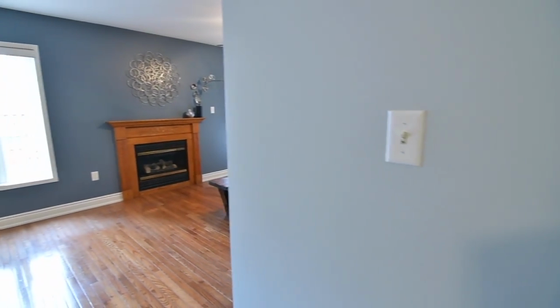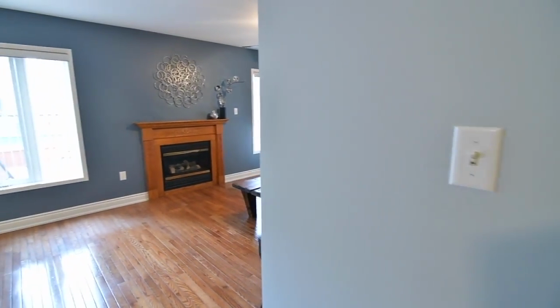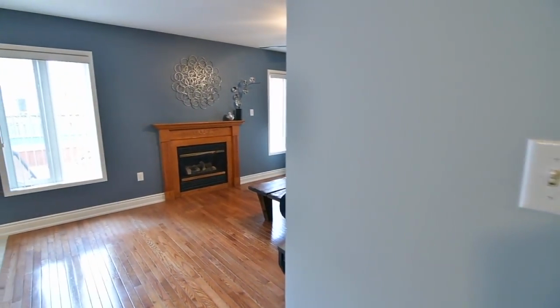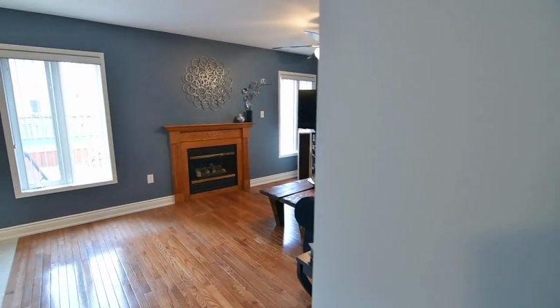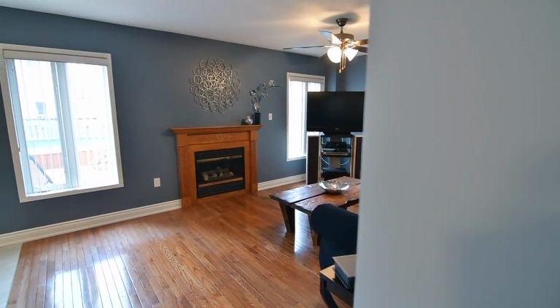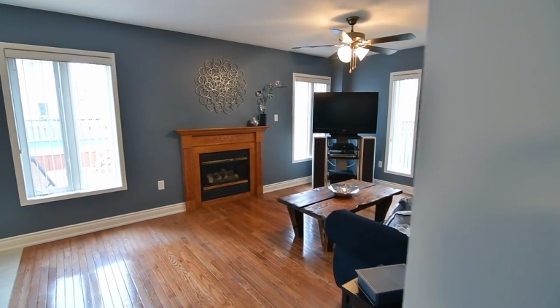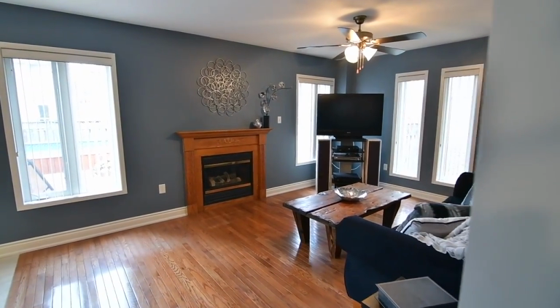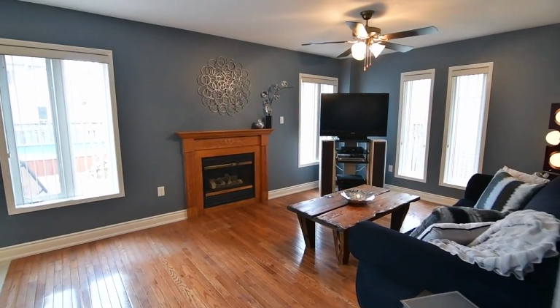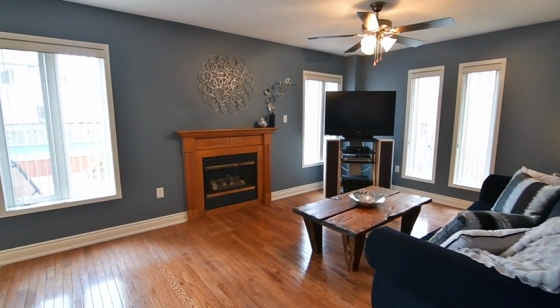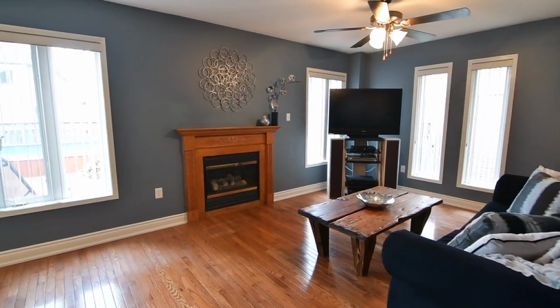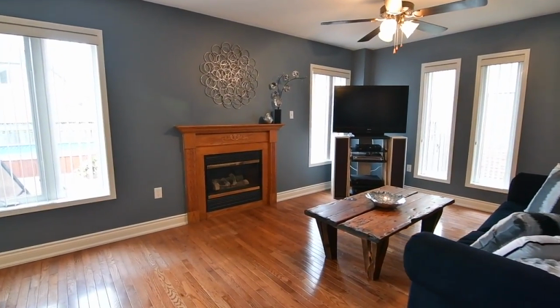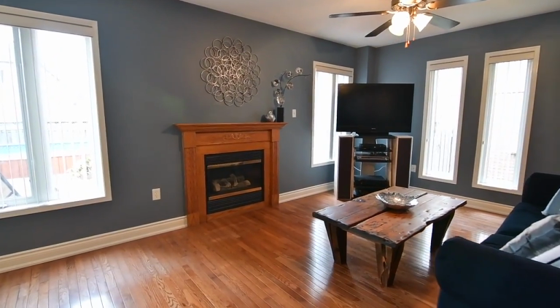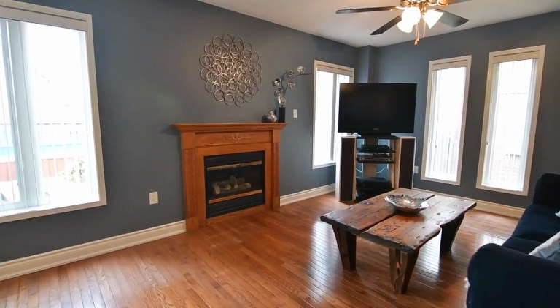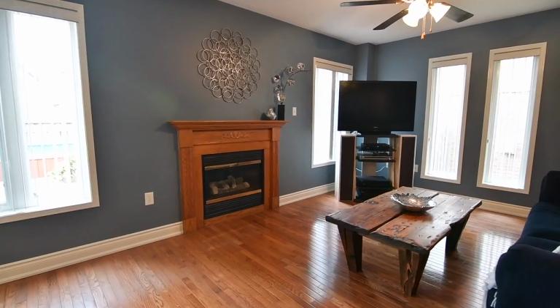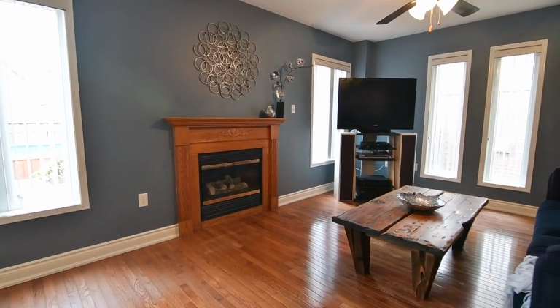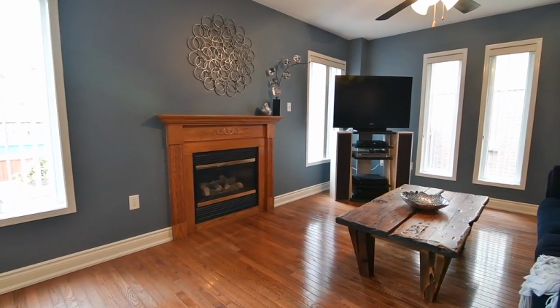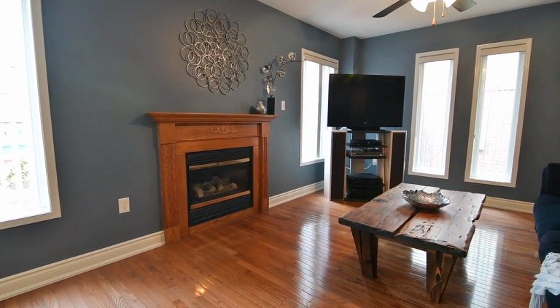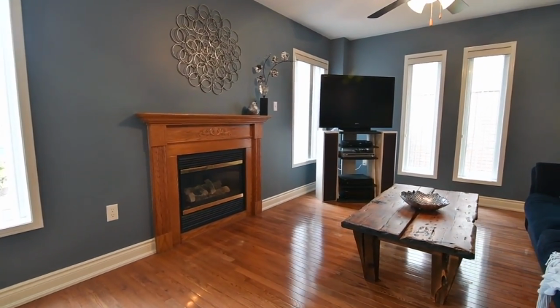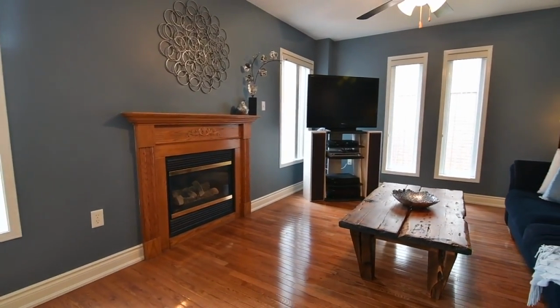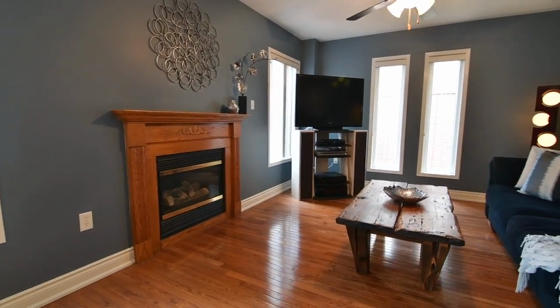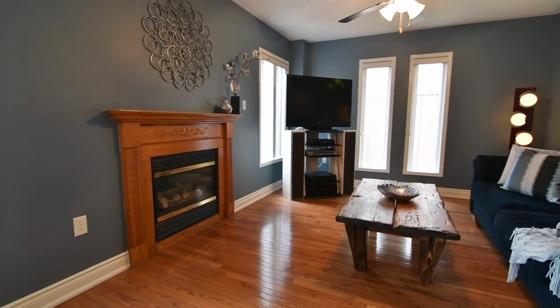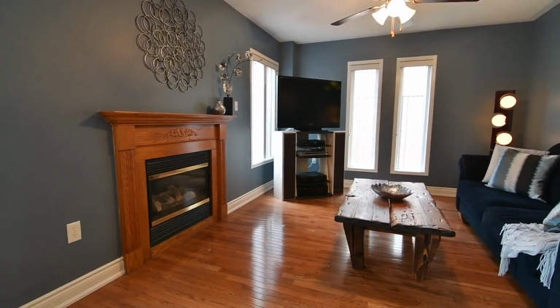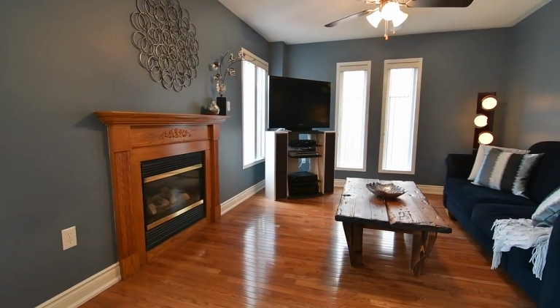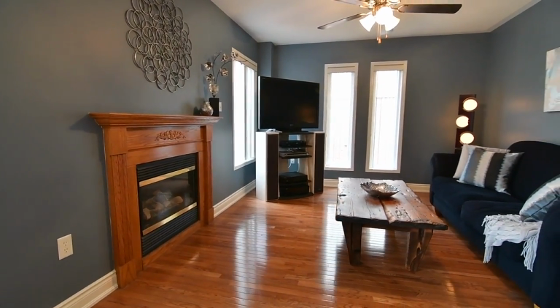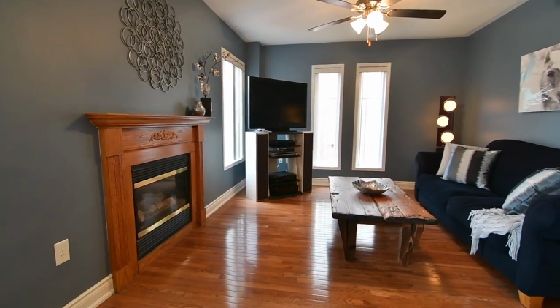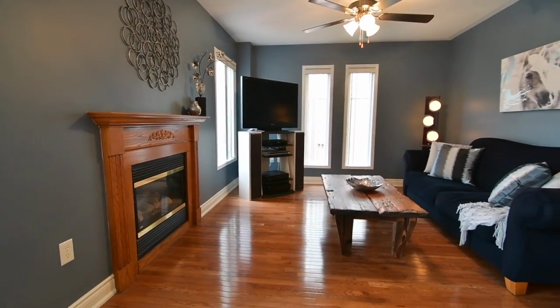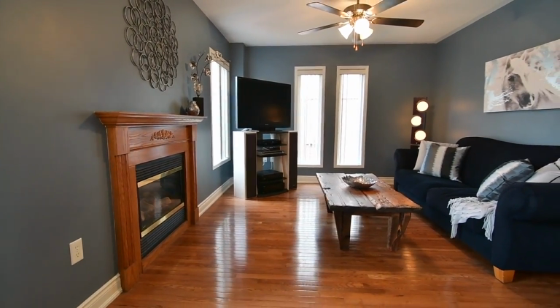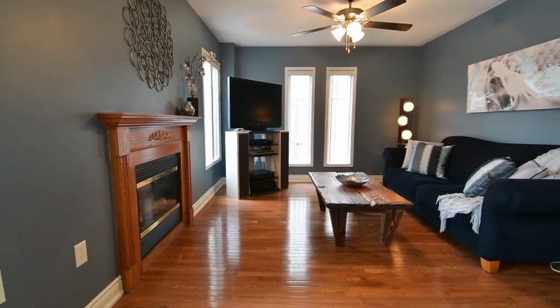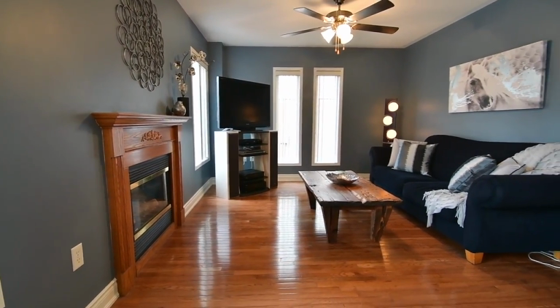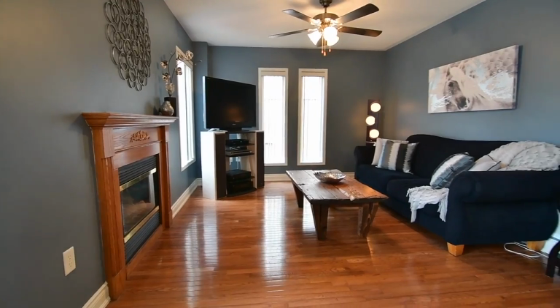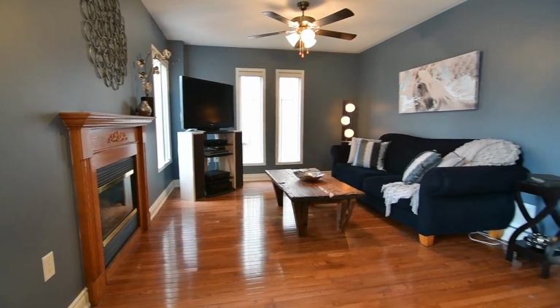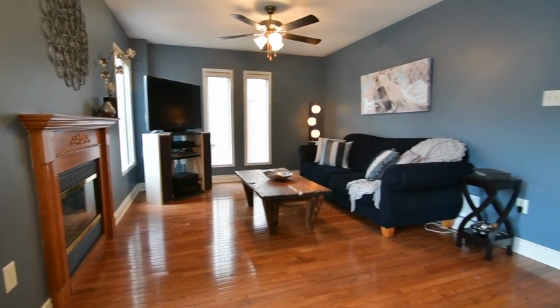Hardwood floors are also found in the spacious light-filled great room, which is complete with a cozy gas fireplace and a ceiling fan, and which overlooks the custom gourmet kitchen.